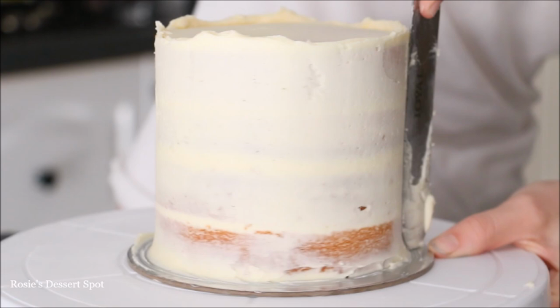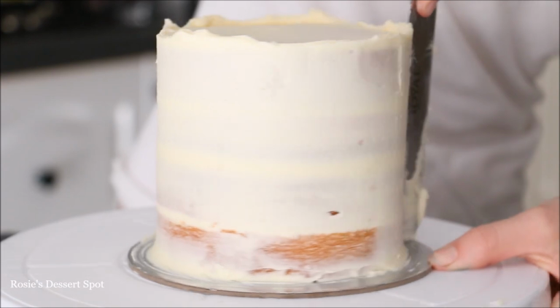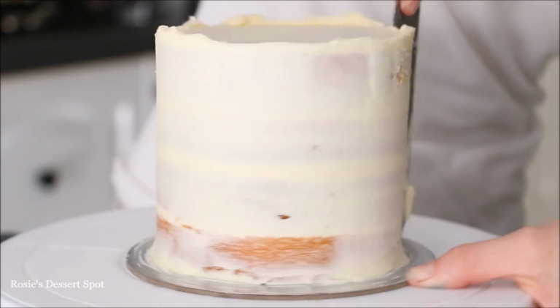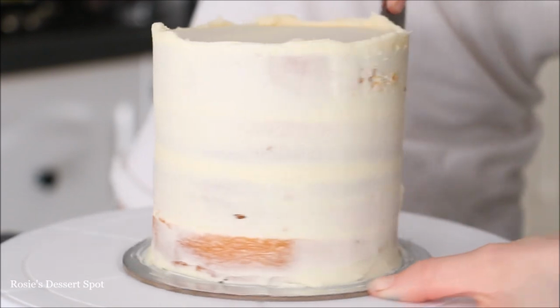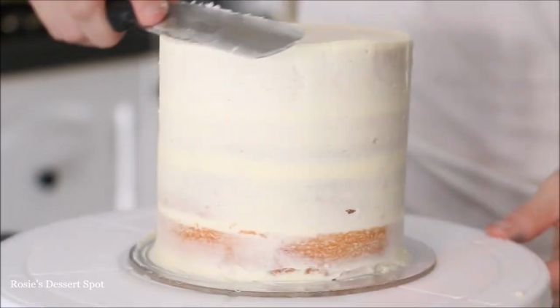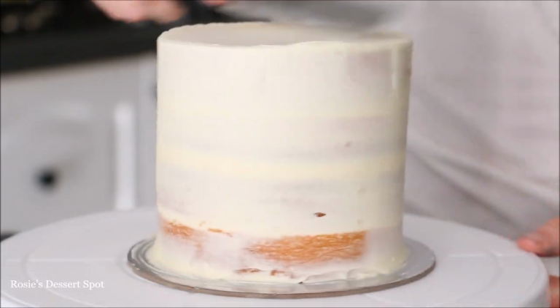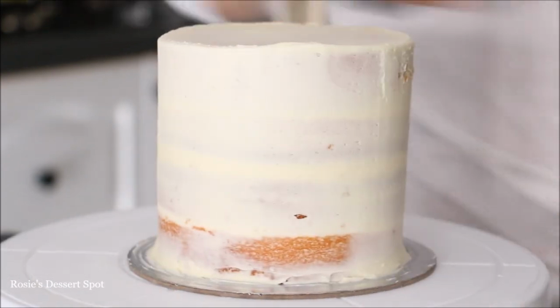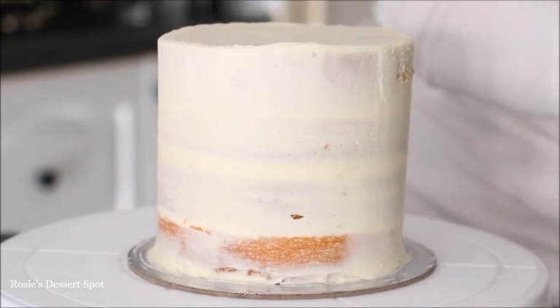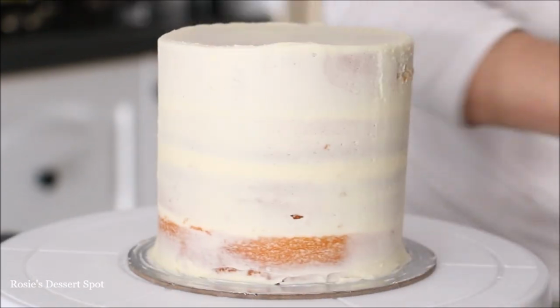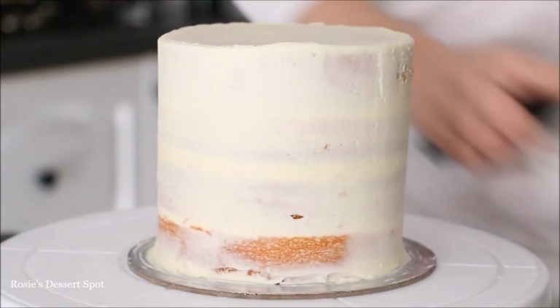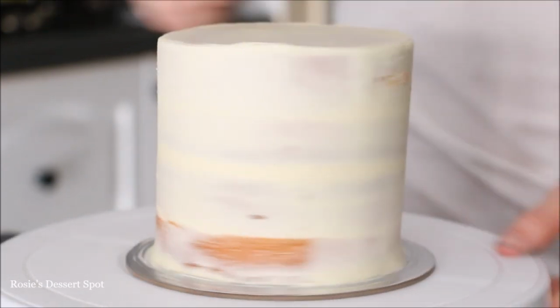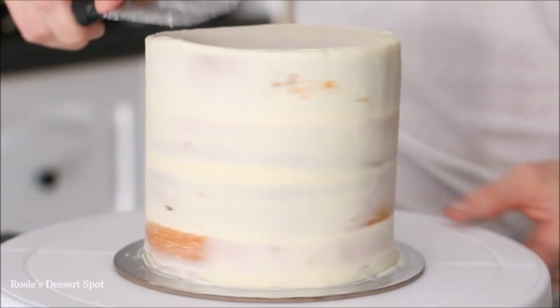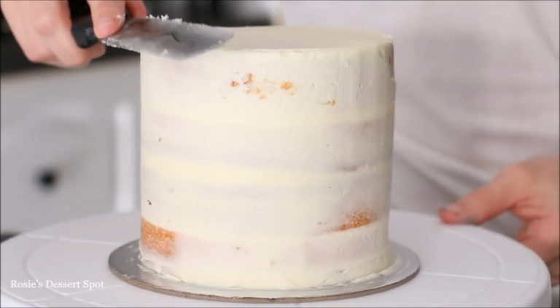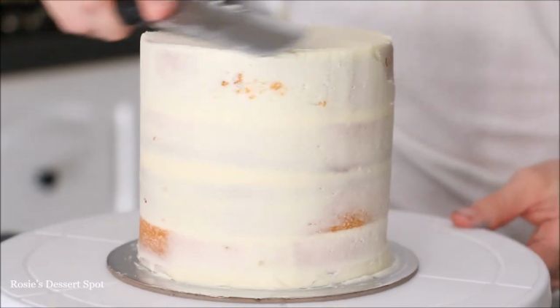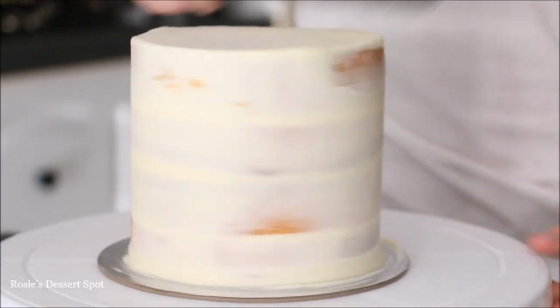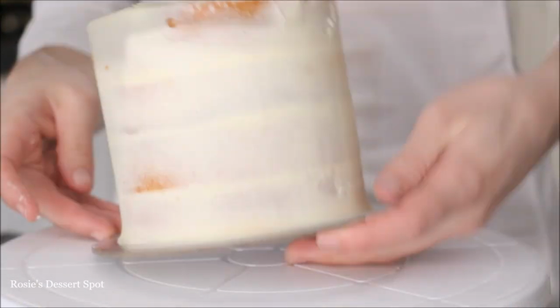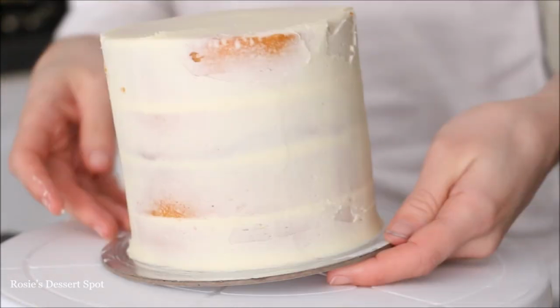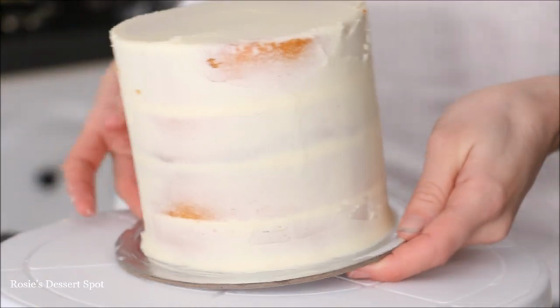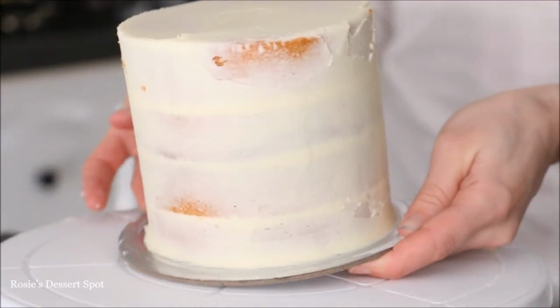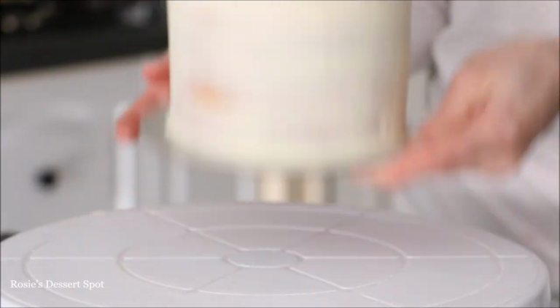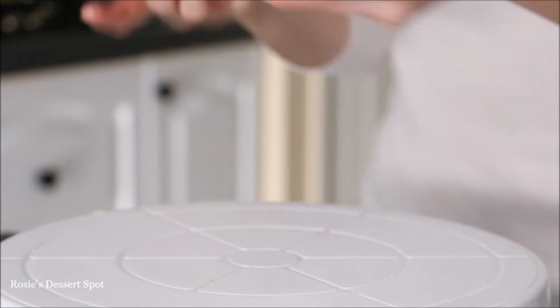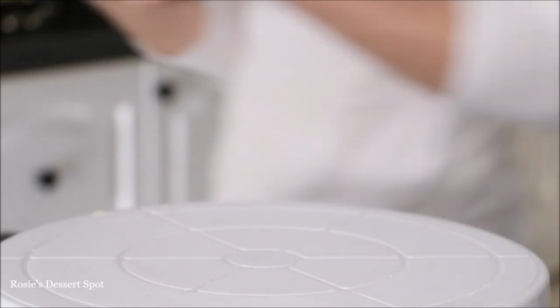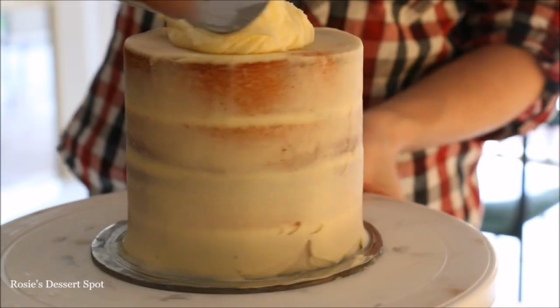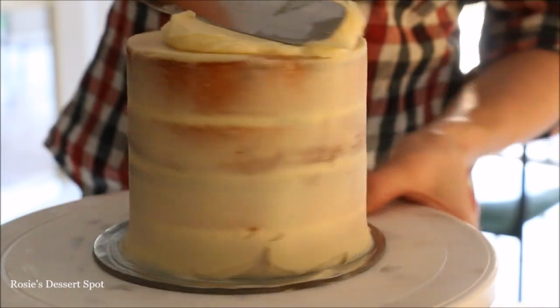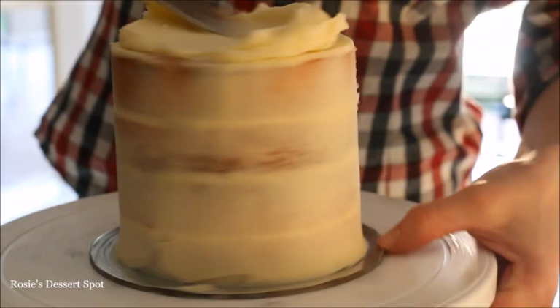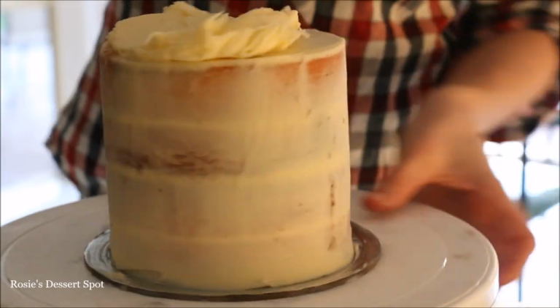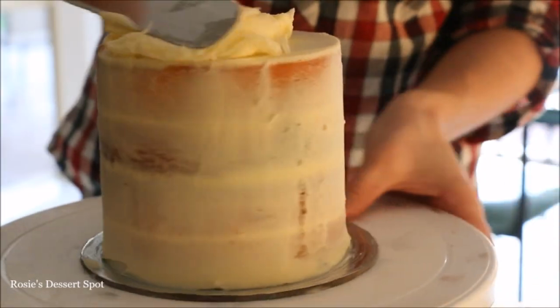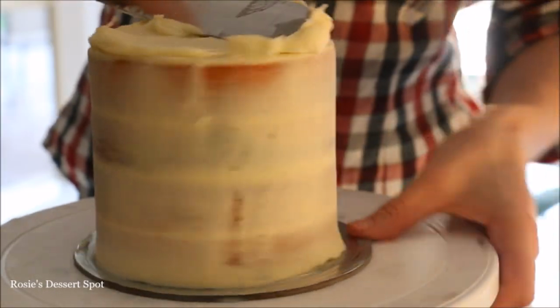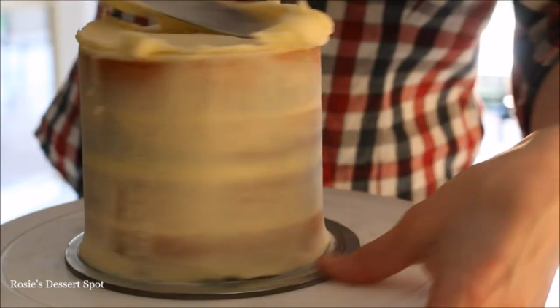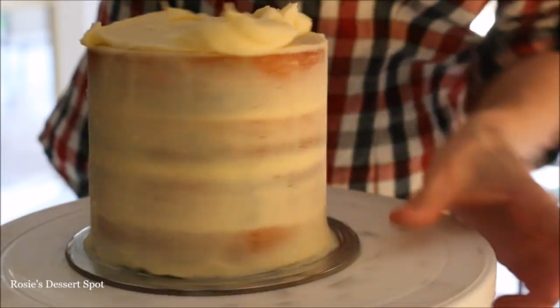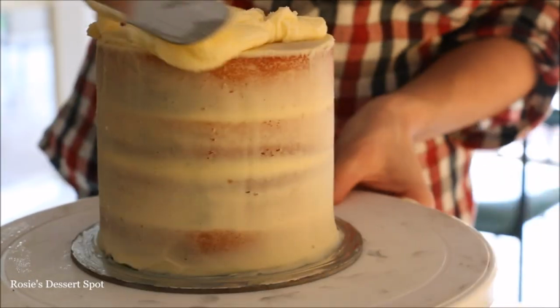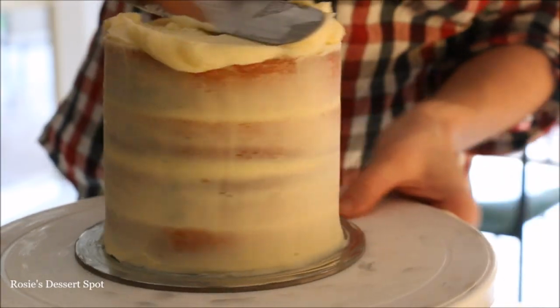Smooth it all down with your spatula, smooth off the top as well, and pop into the freezer to set — maybe for about ten minutes.